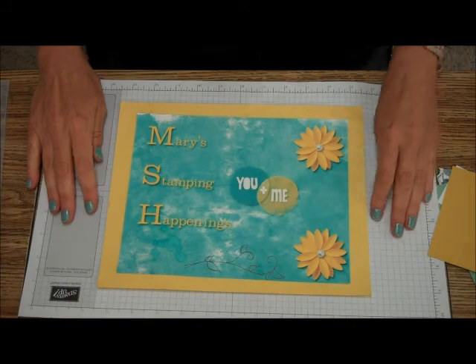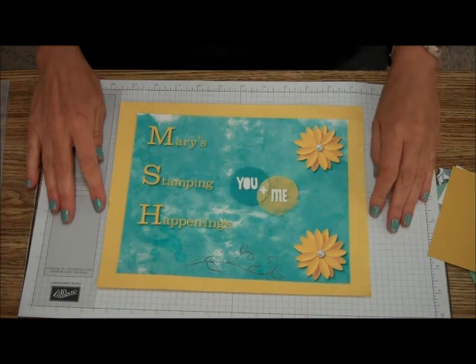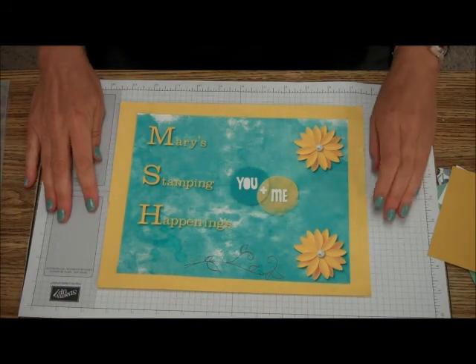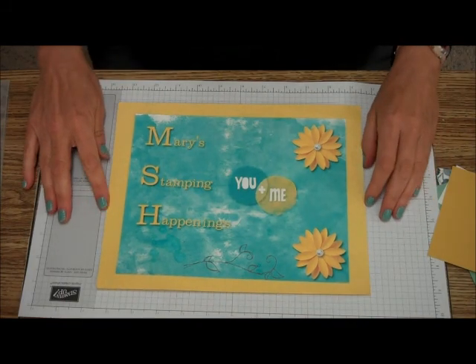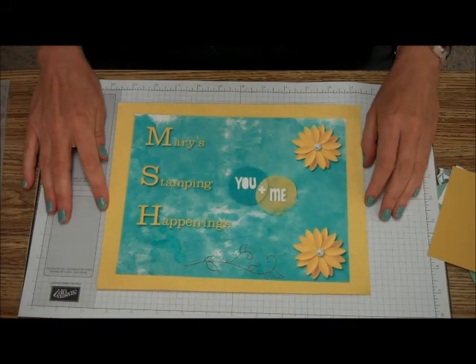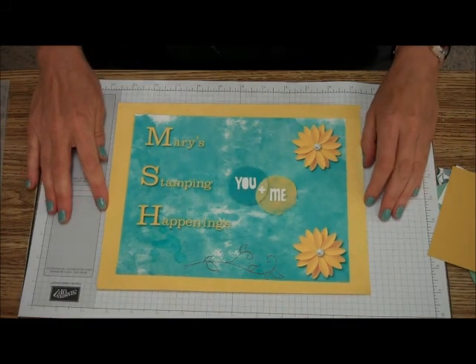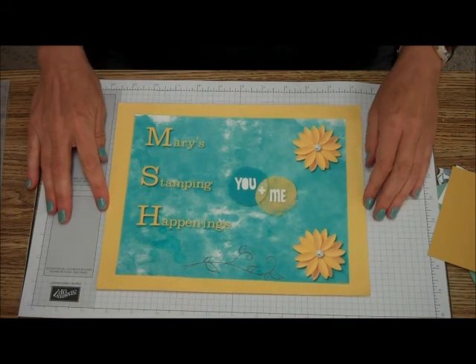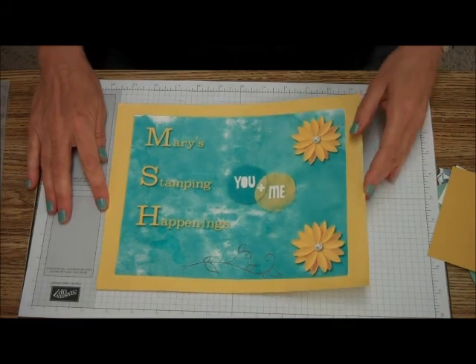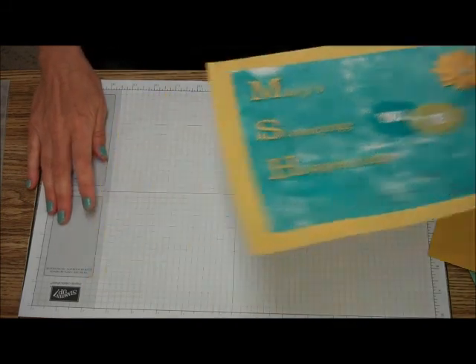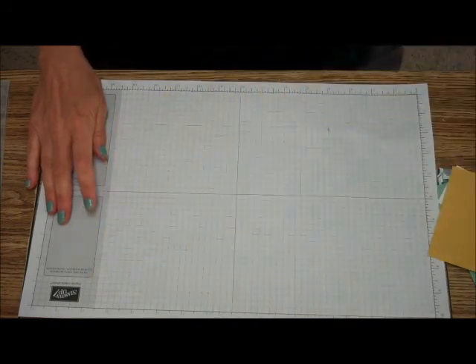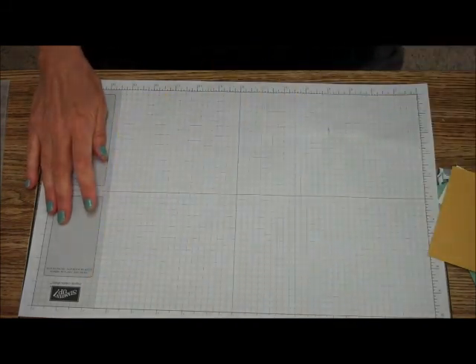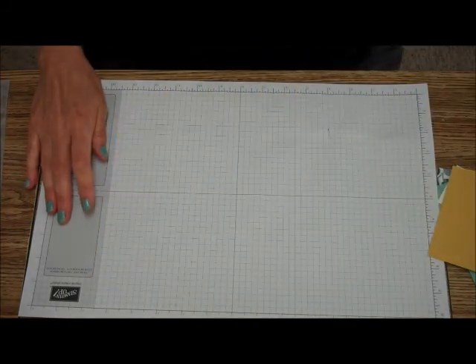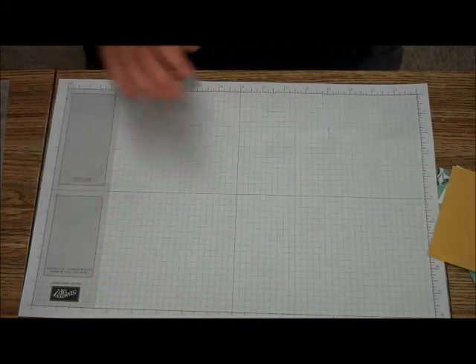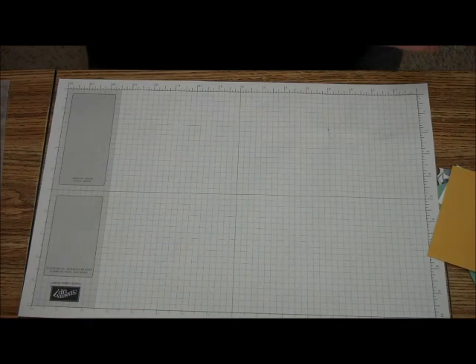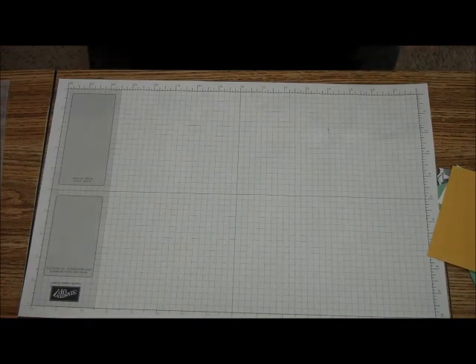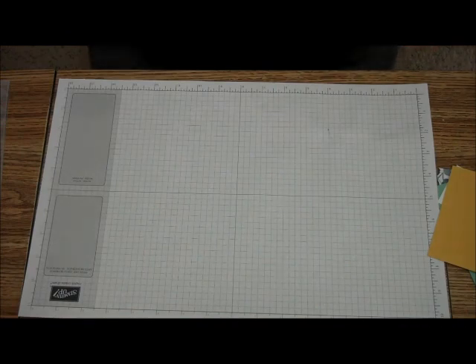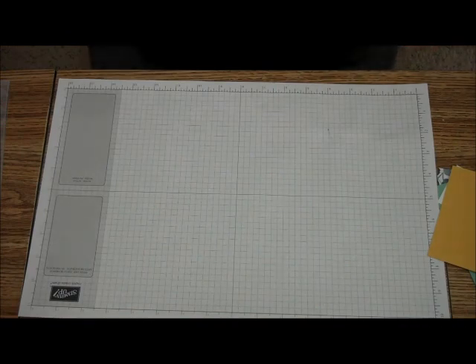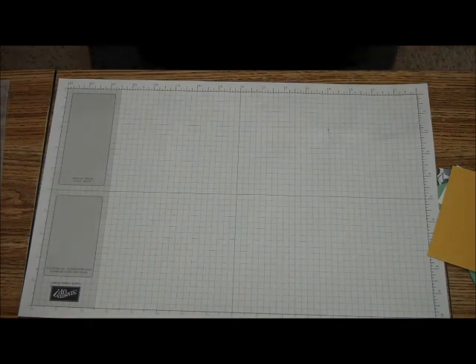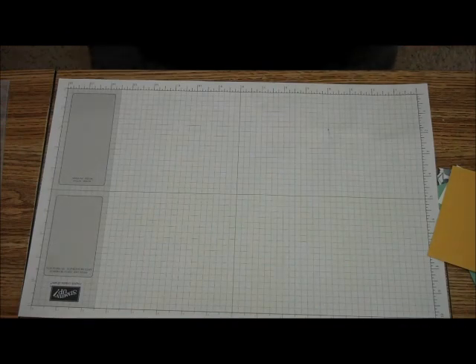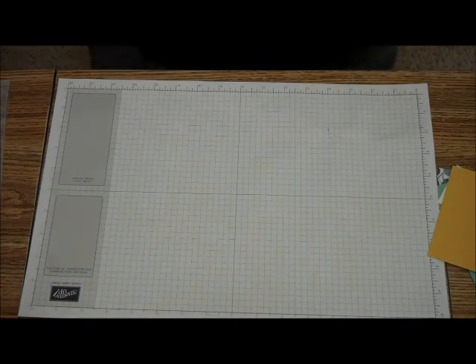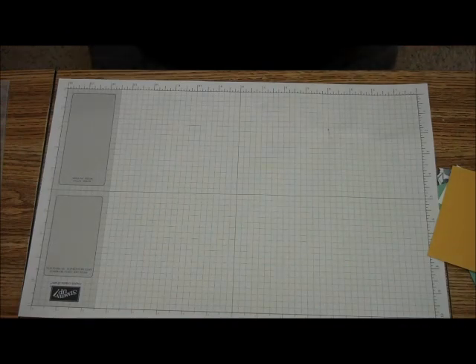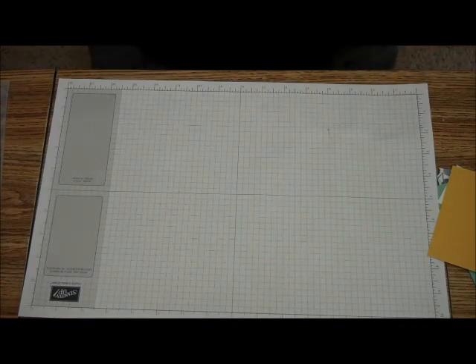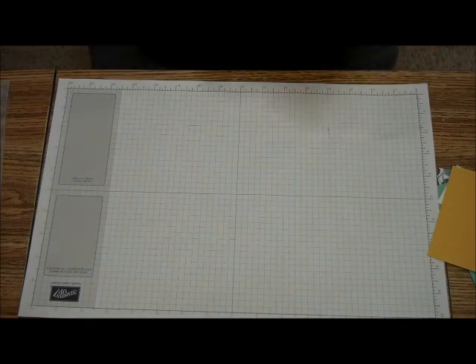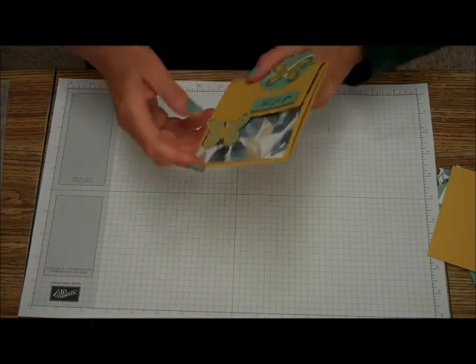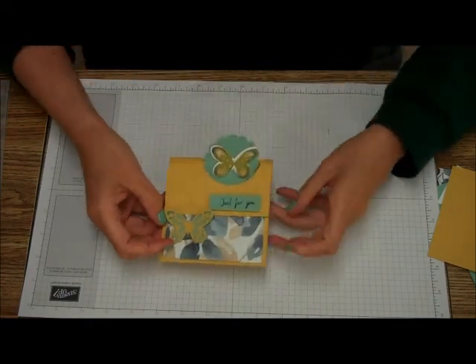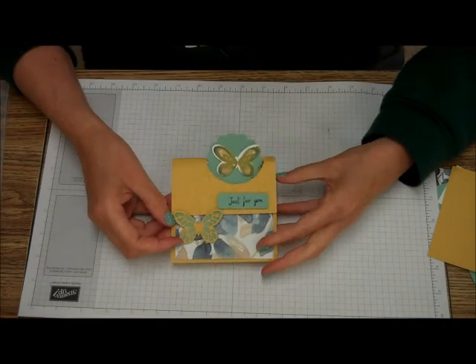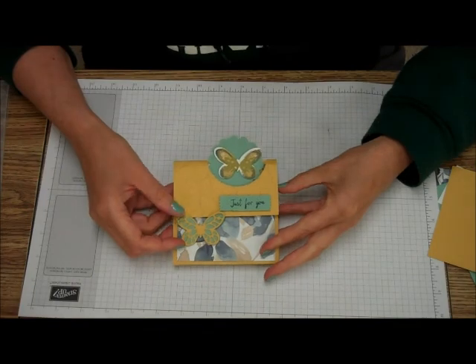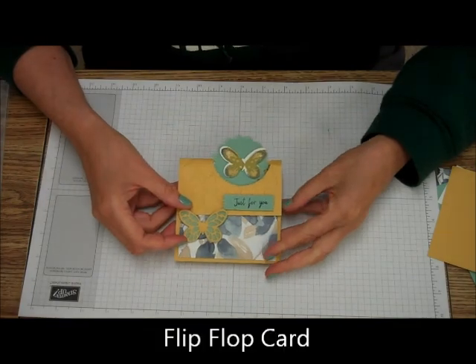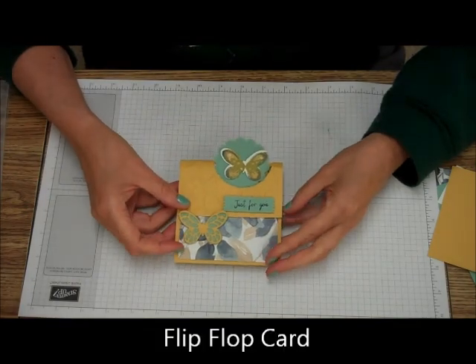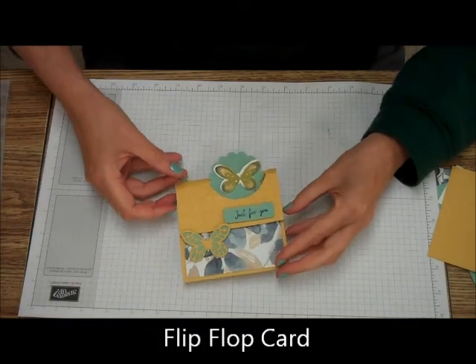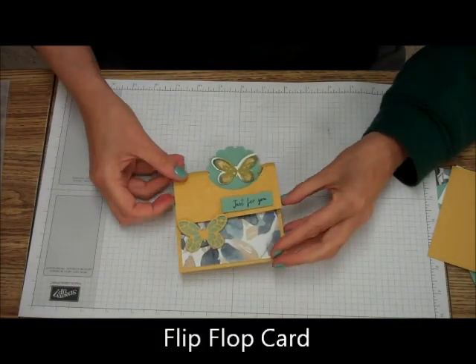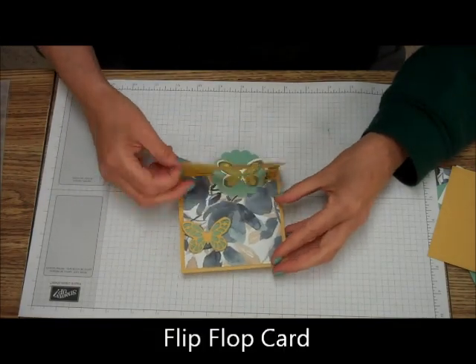Hi, this is Mary from Mary's Stamping Happenings, and today is There's a Card Thursday. For There's a Card Thursday, I would like to show you how to do what I call the flip-flop card.